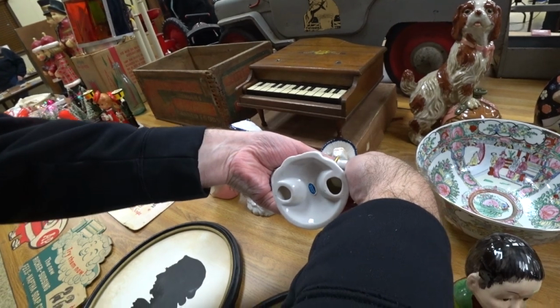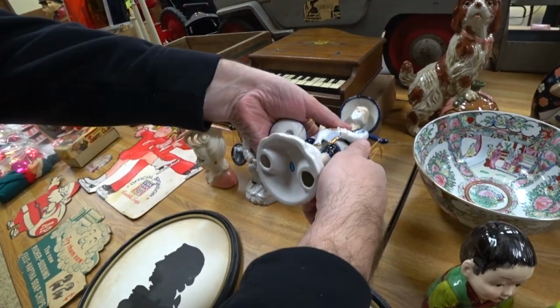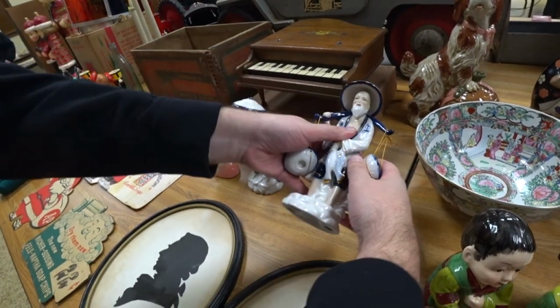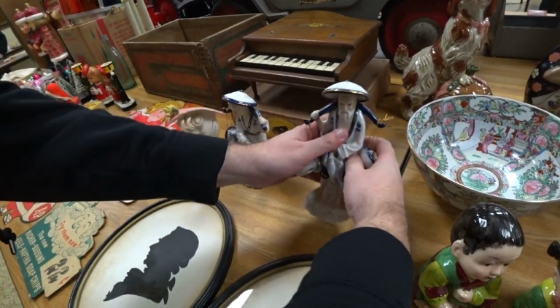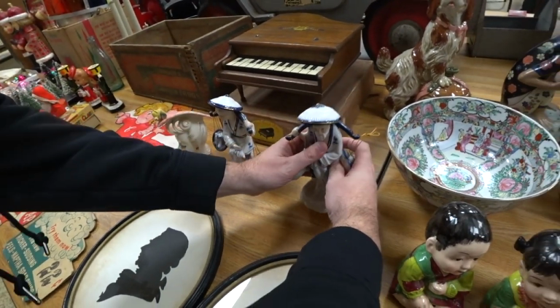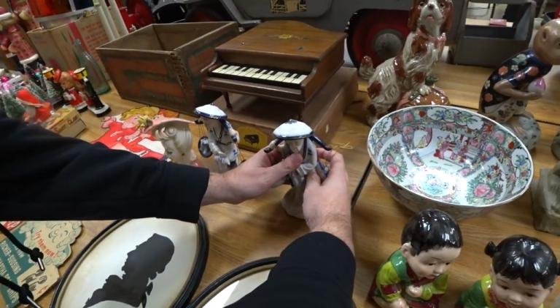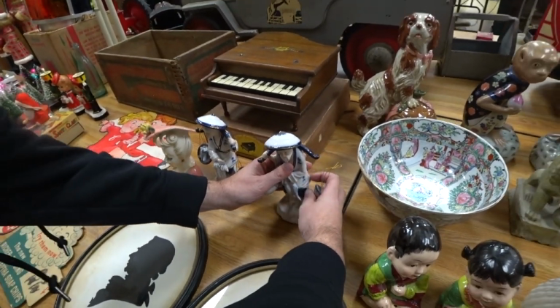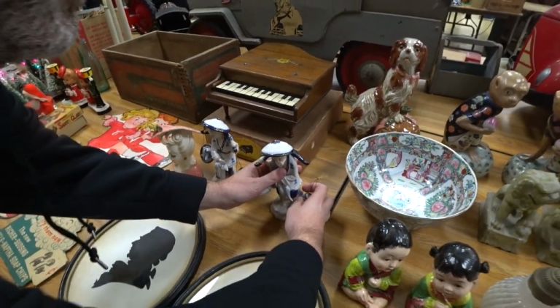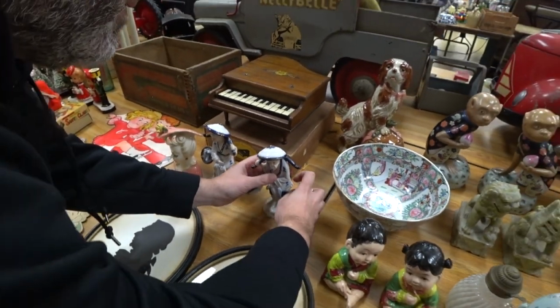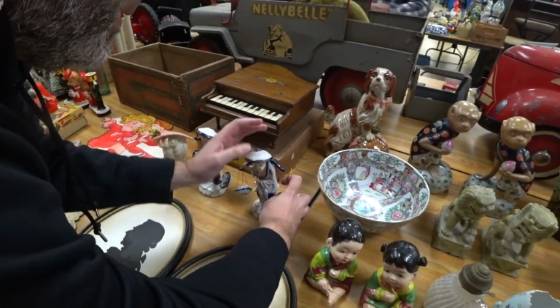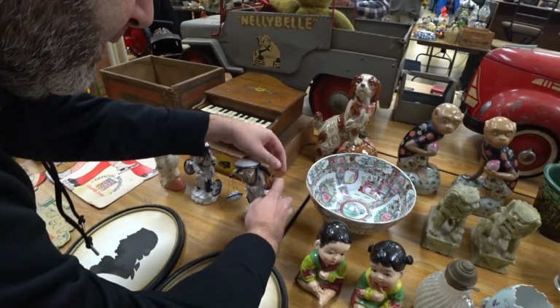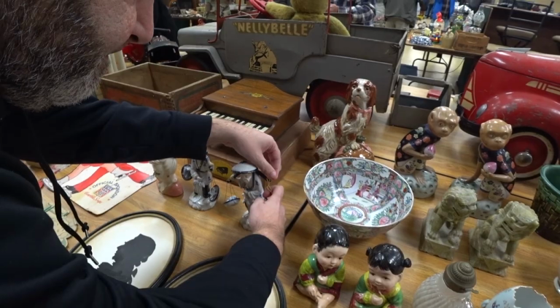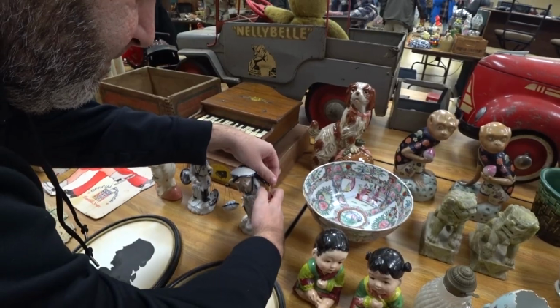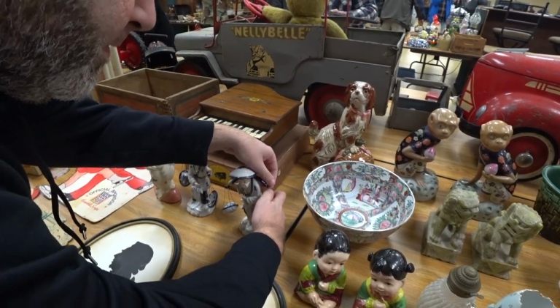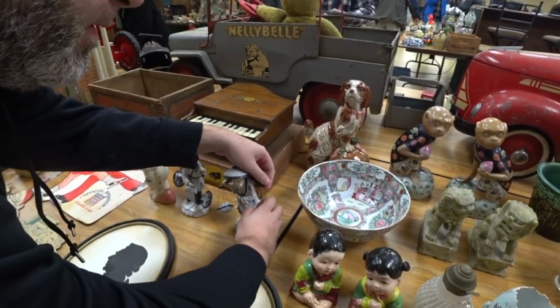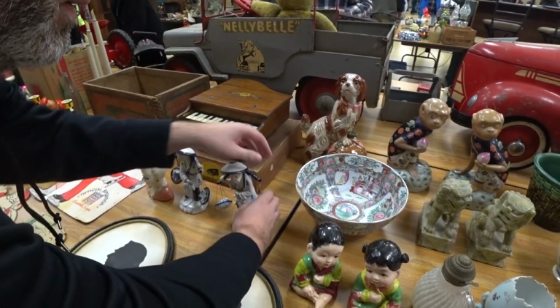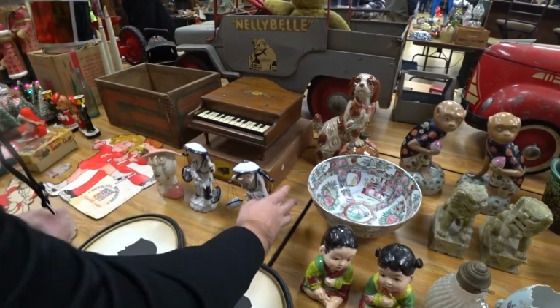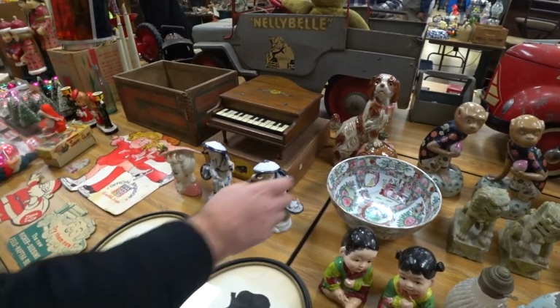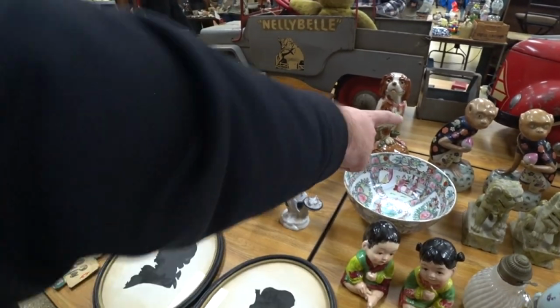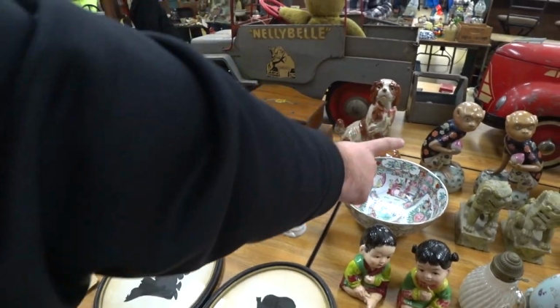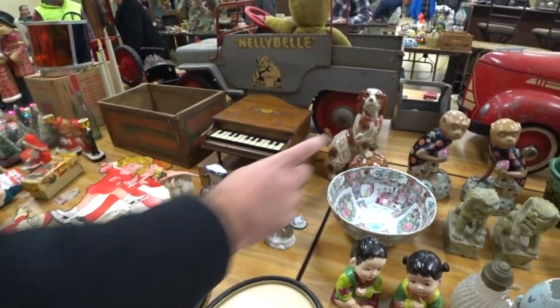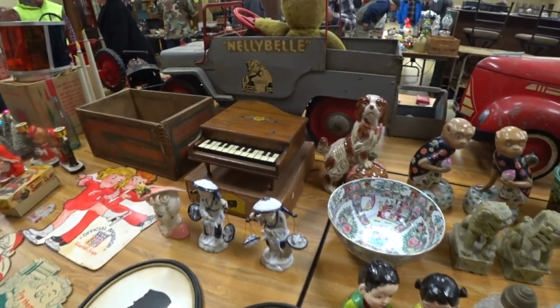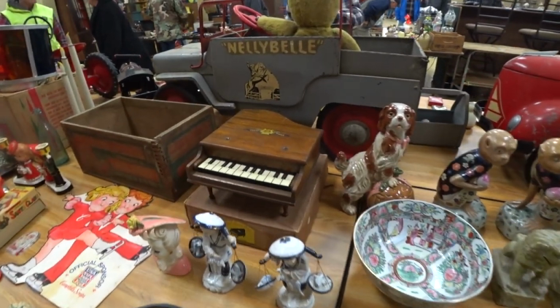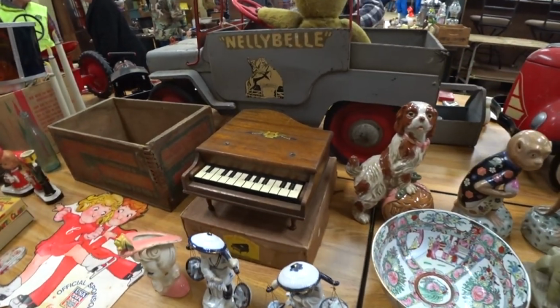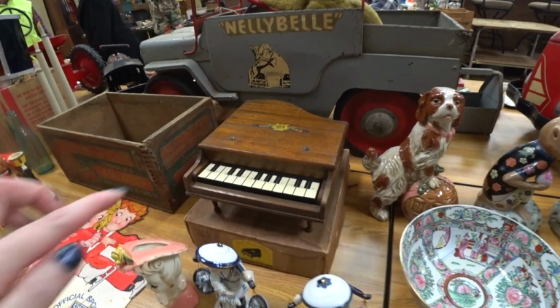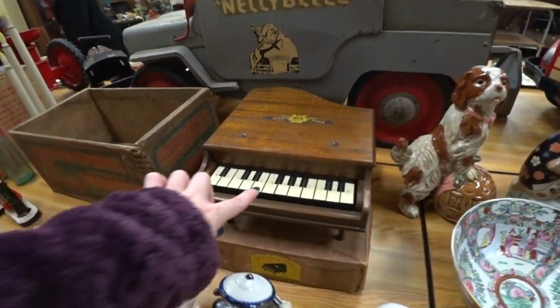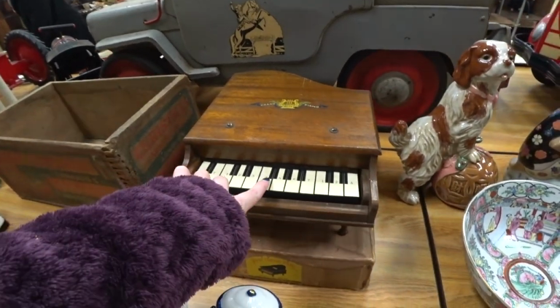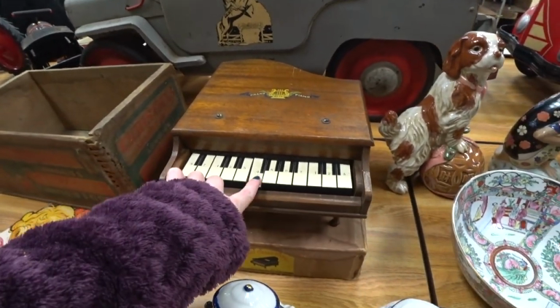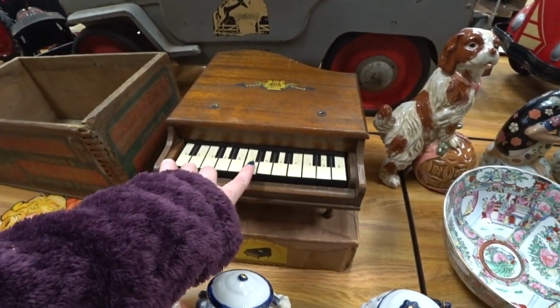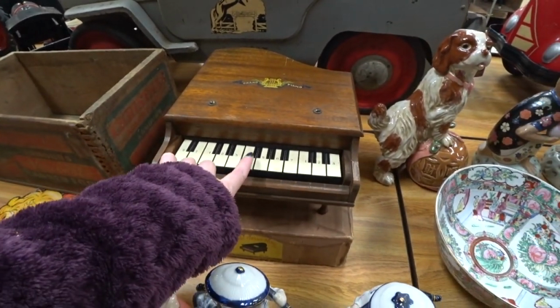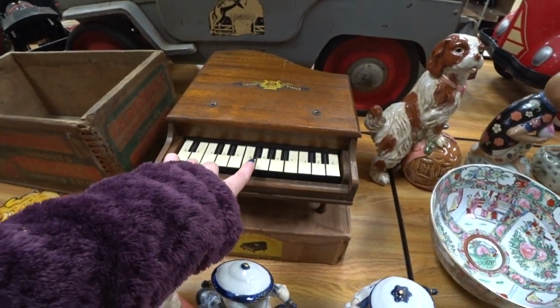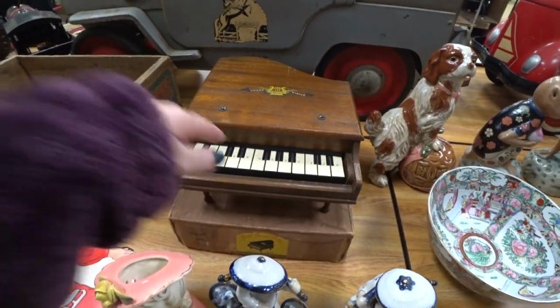It gets kind of crazy sometimes — you just never know. There were a lot of cool little figures right here on this table. I tried to get the food dogs, but again they sold too high. The monkeys were awesome as well as the little dog.